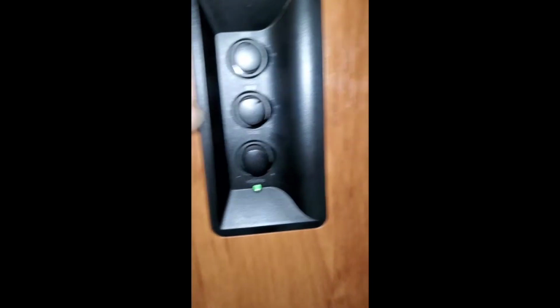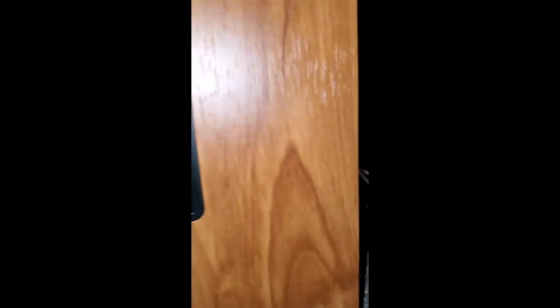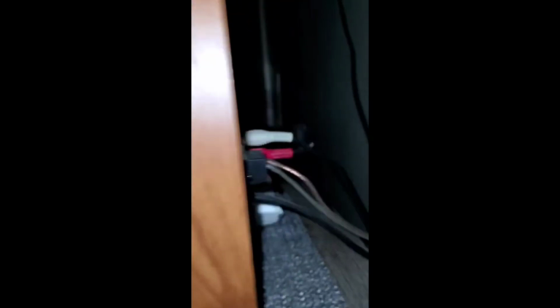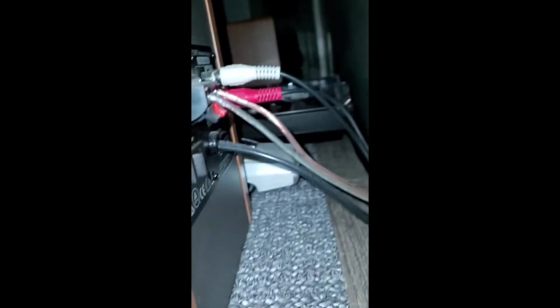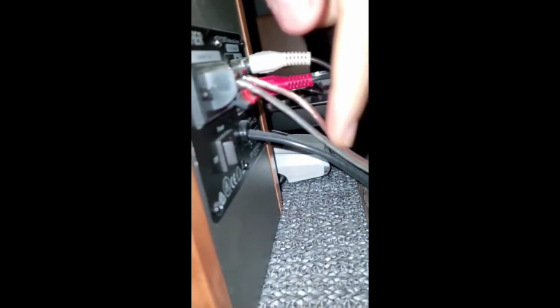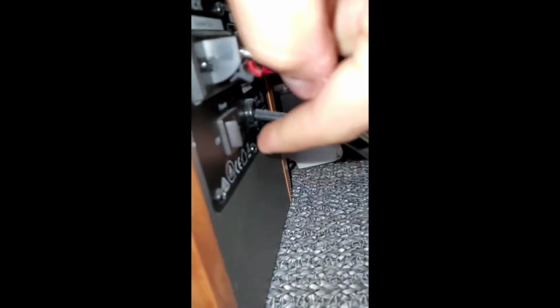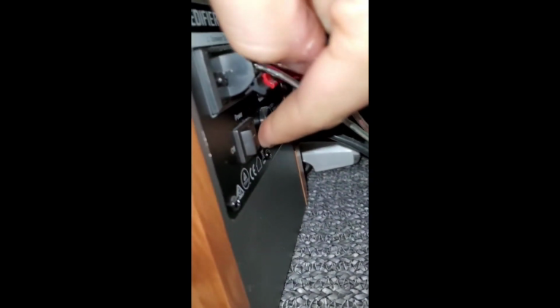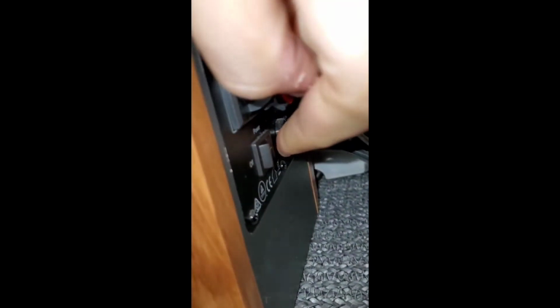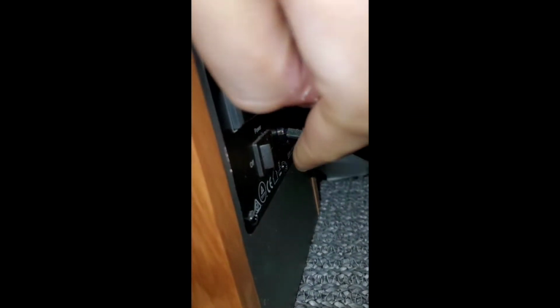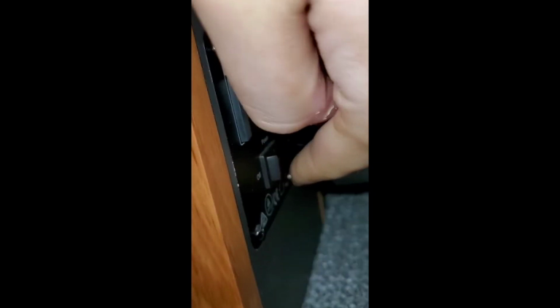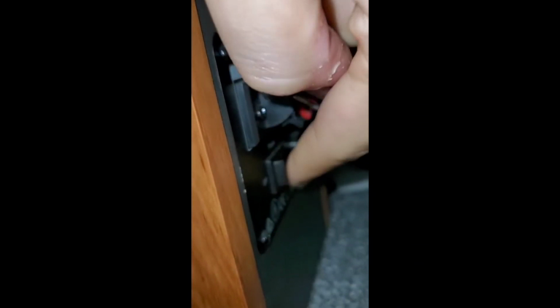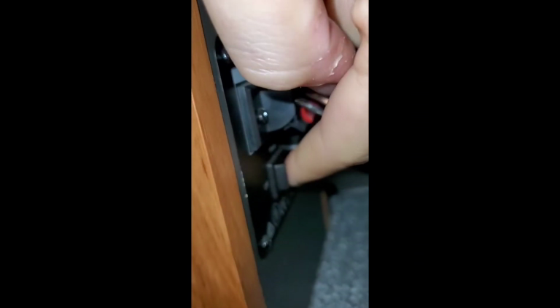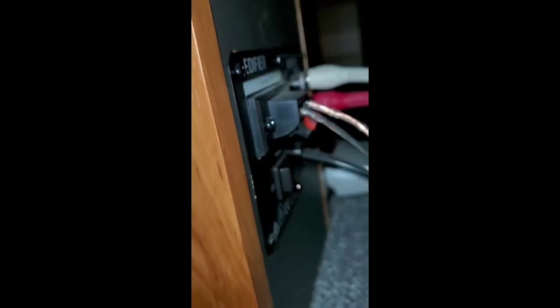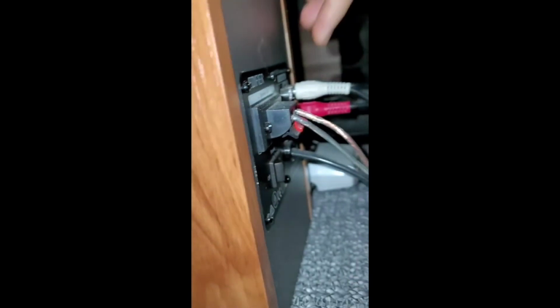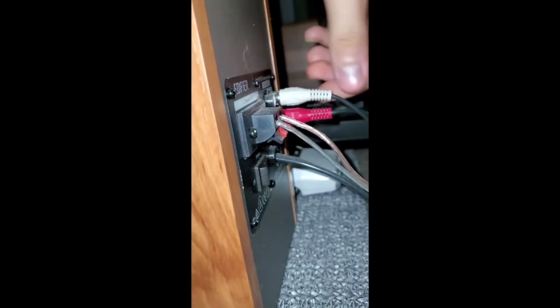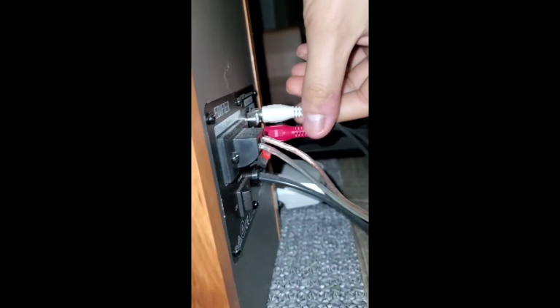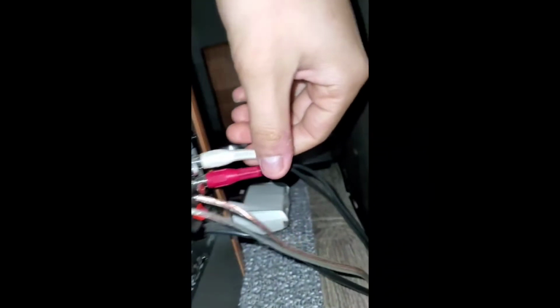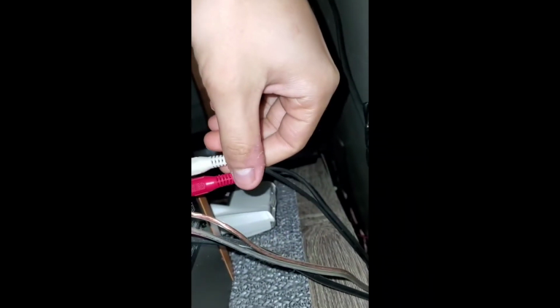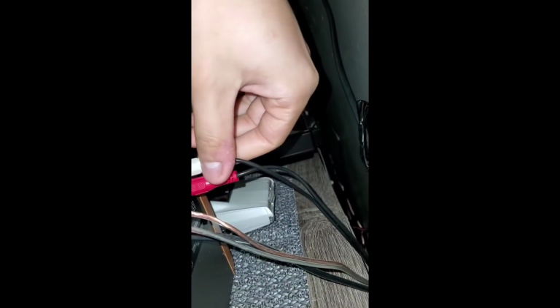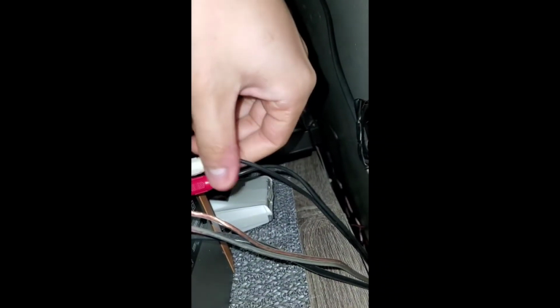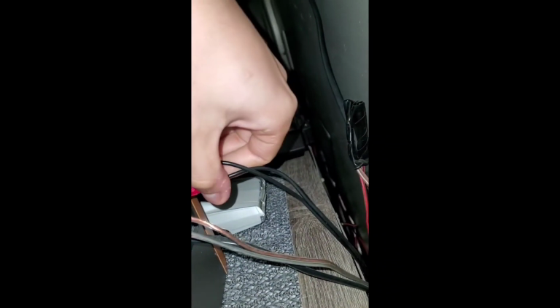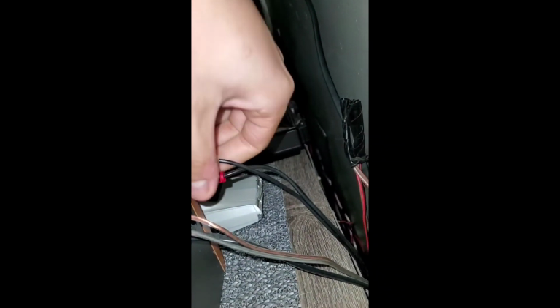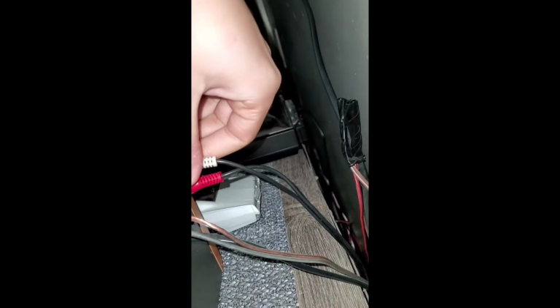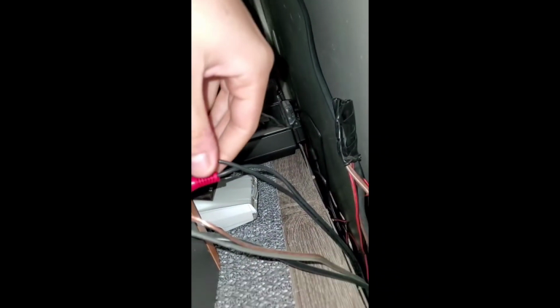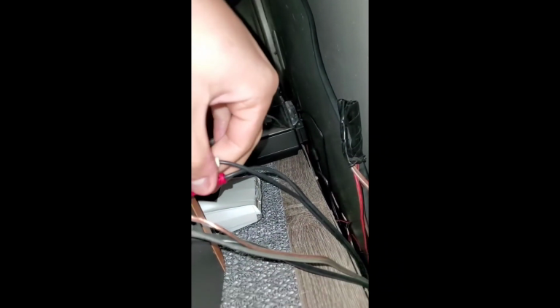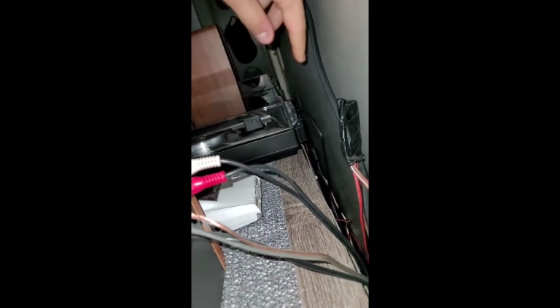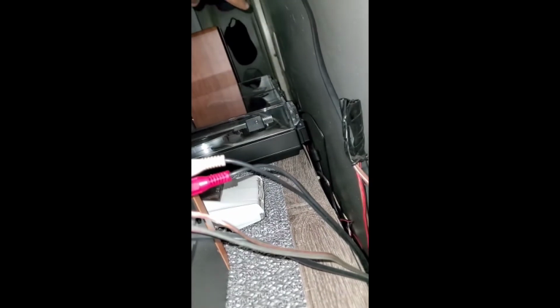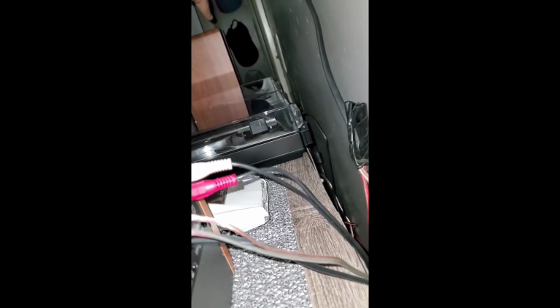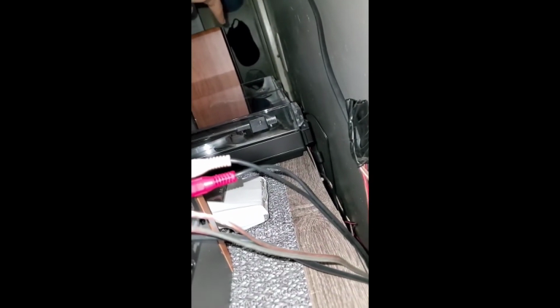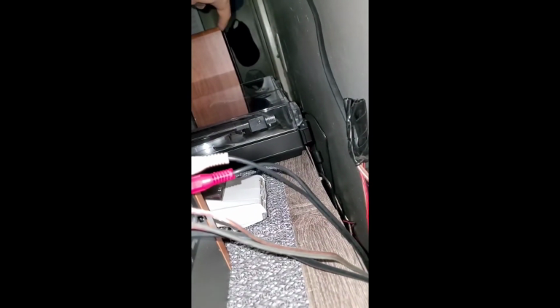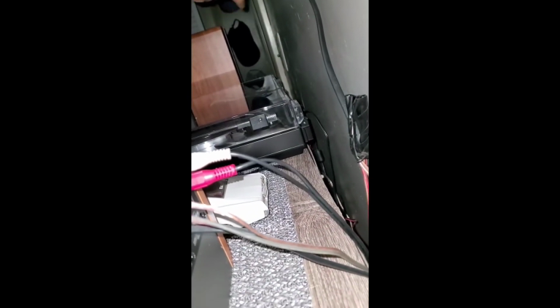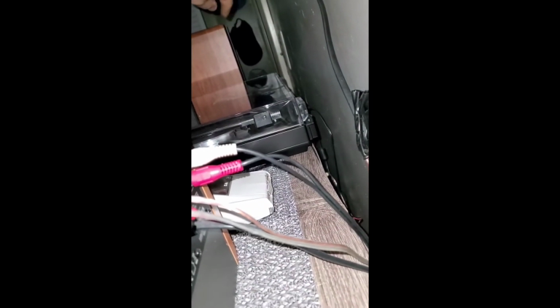On the back, this is the power switch right here, and this is basically your hookup for if you want to run it to another speaker.